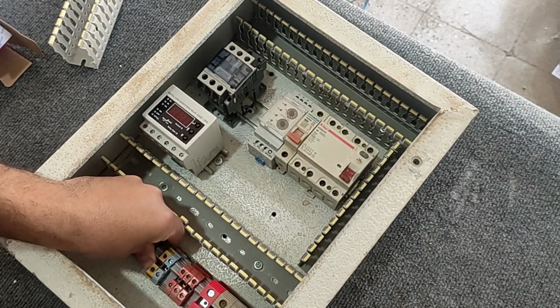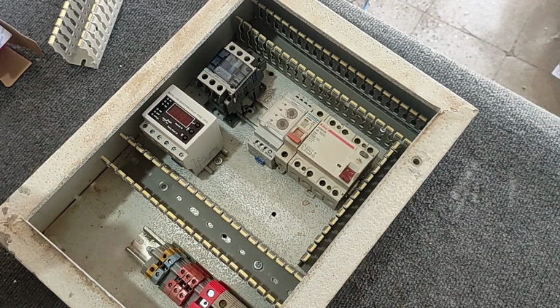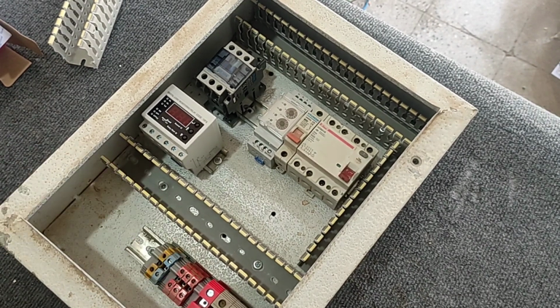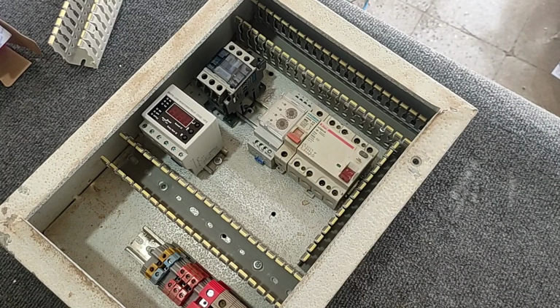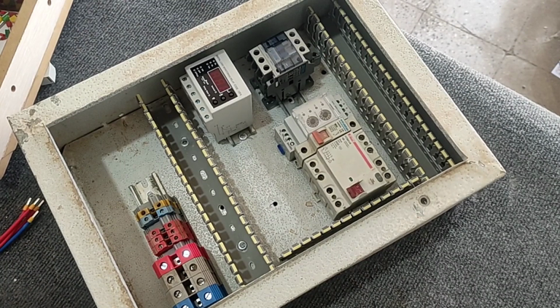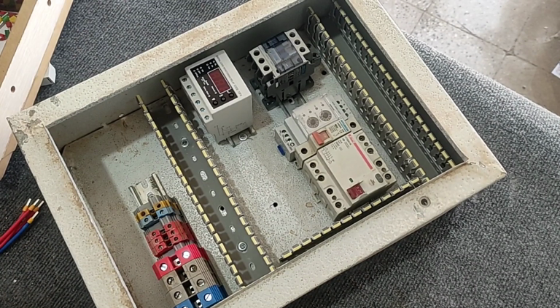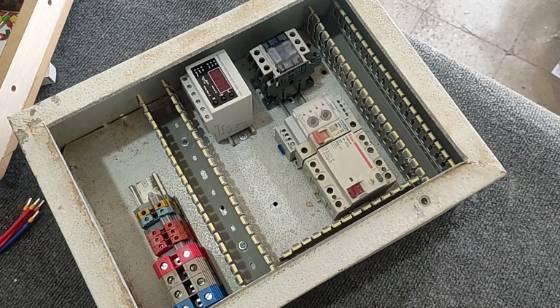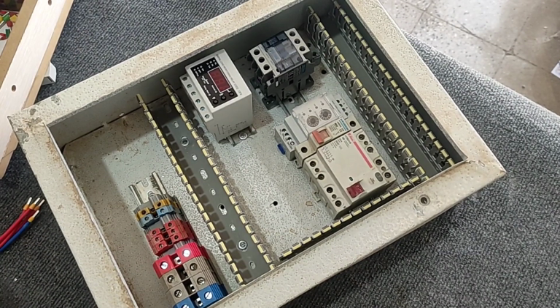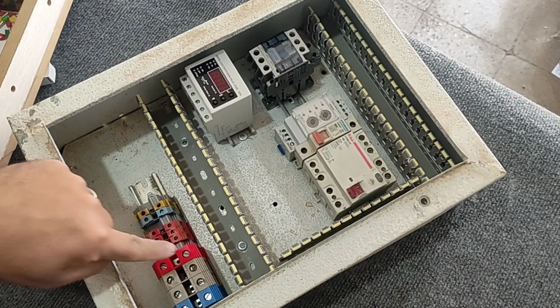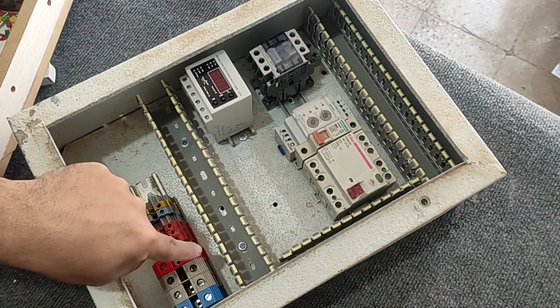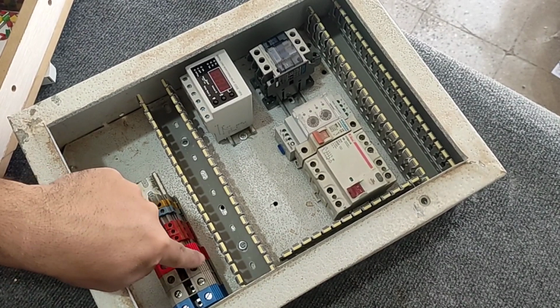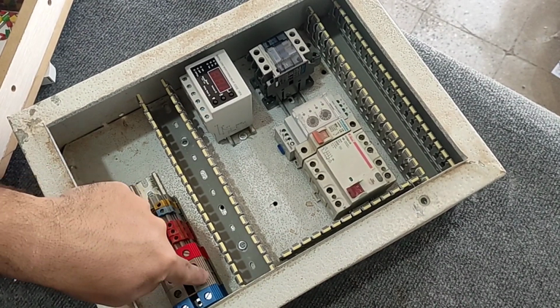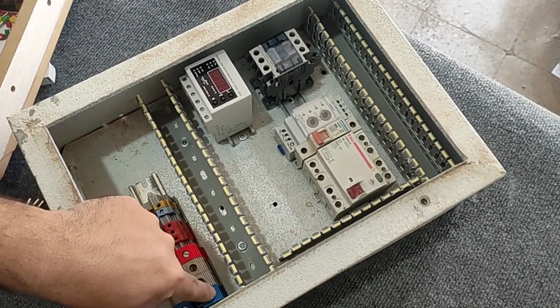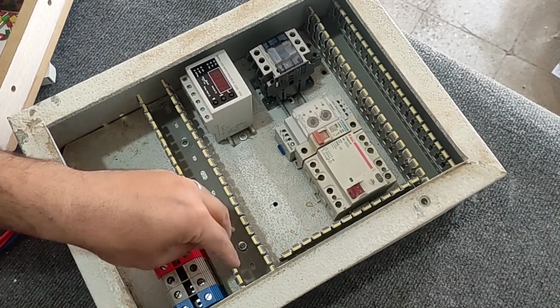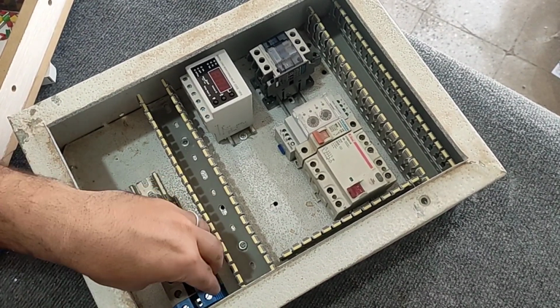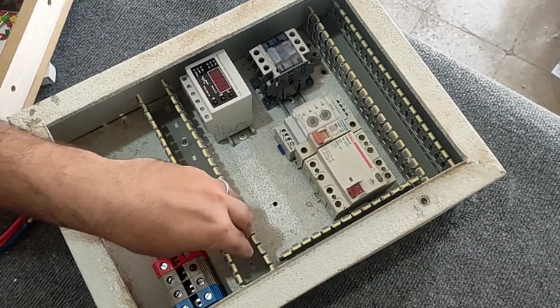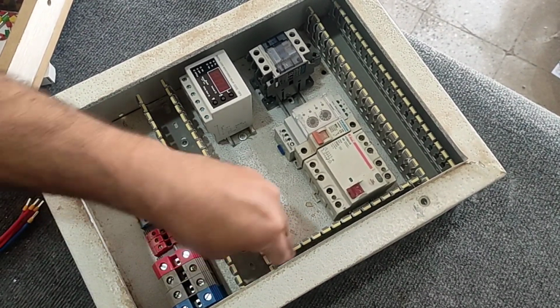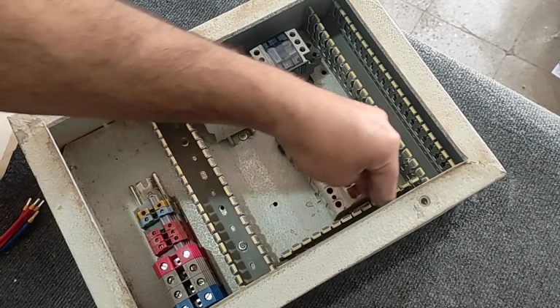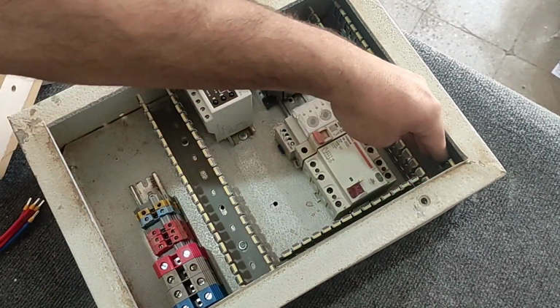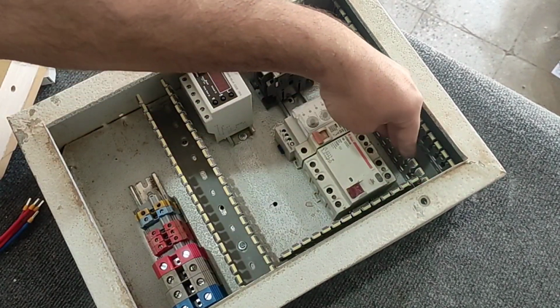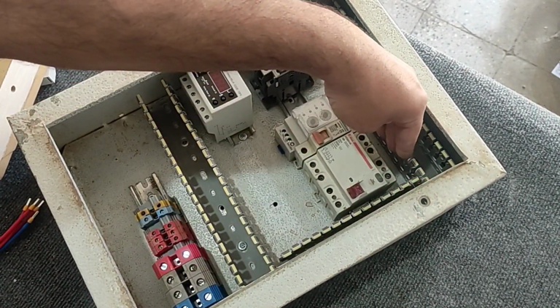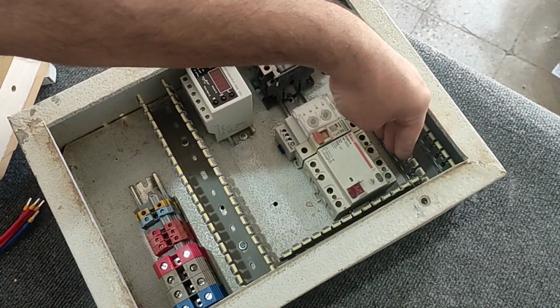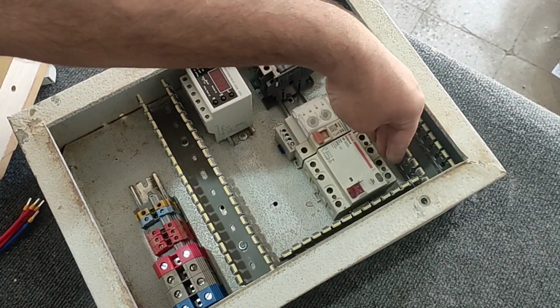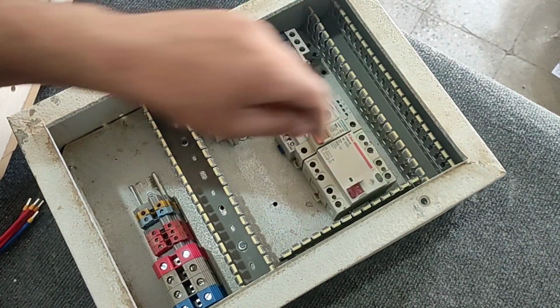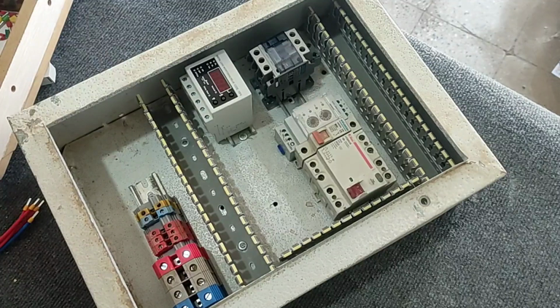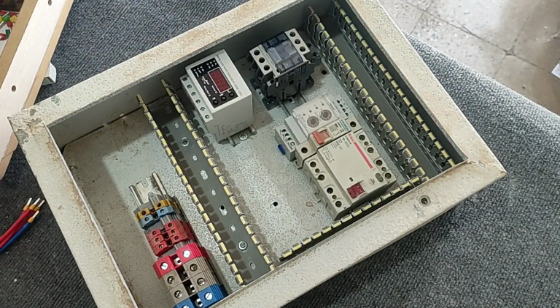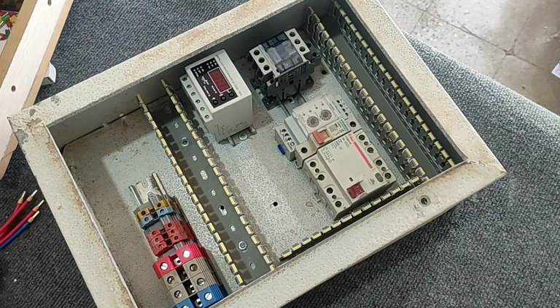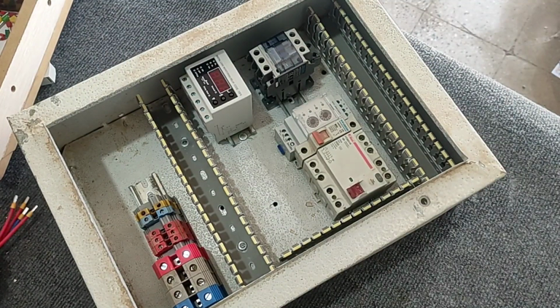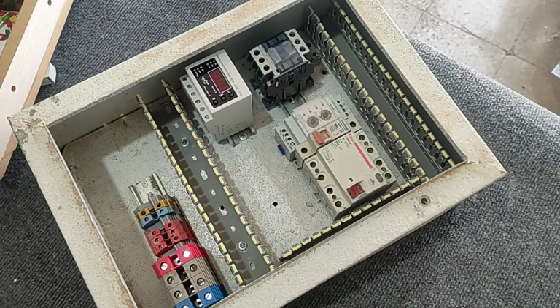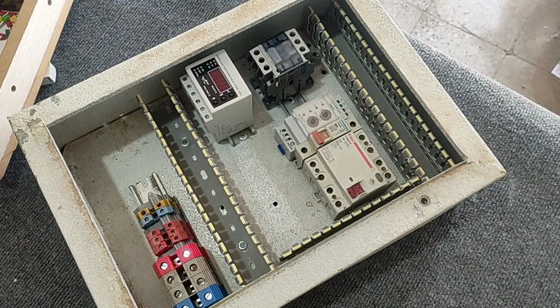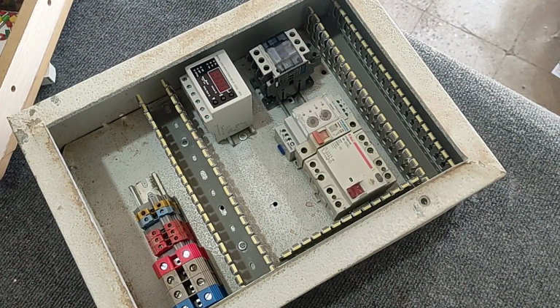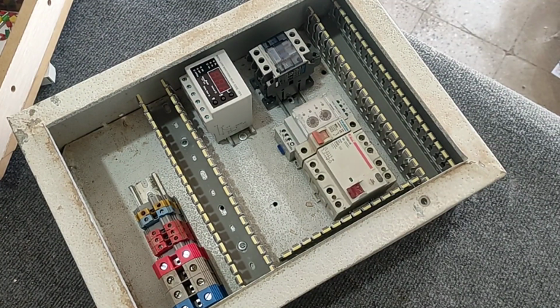Now we start the wiring. In the first step, we connect three phases and the neutral wire from the input terminals to the input of the RCCB switch.